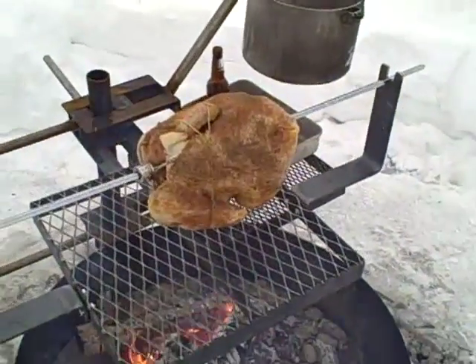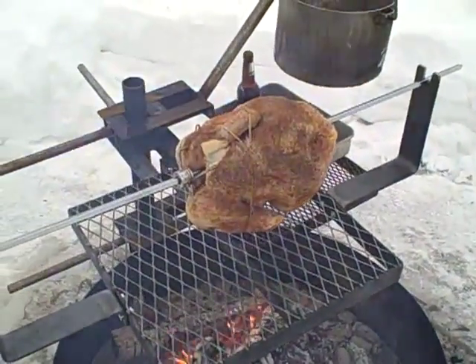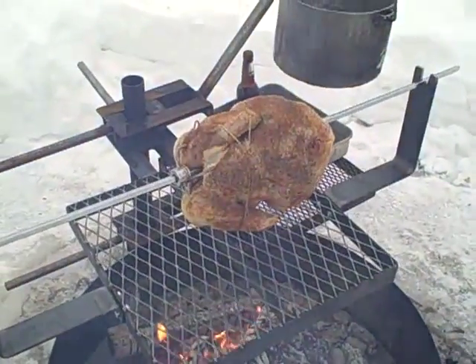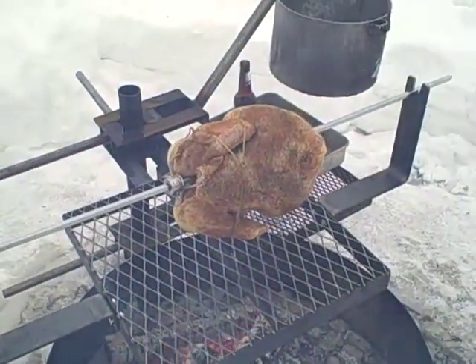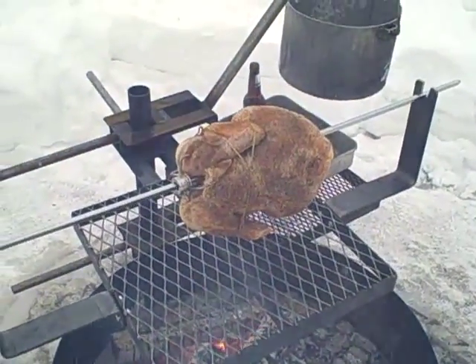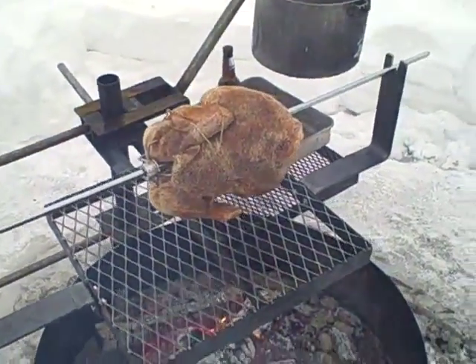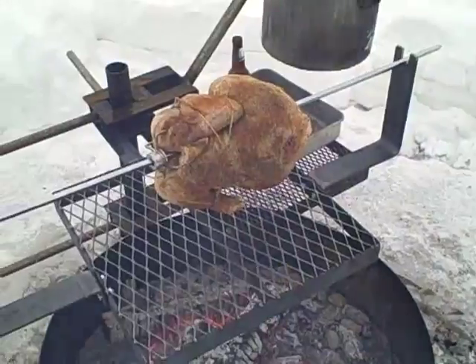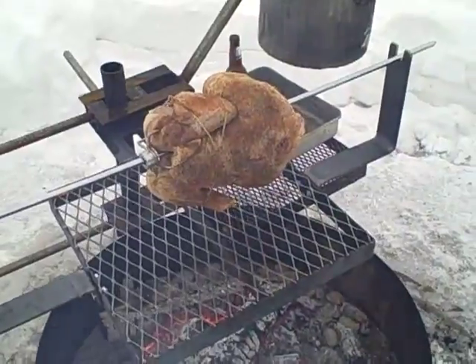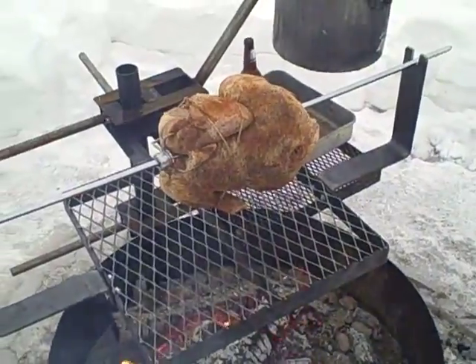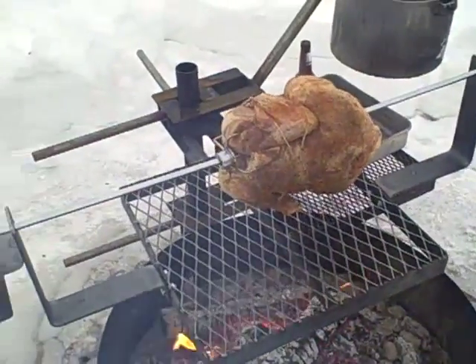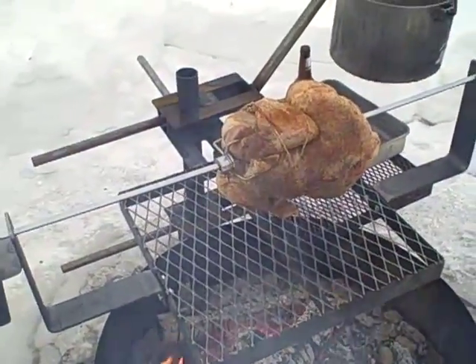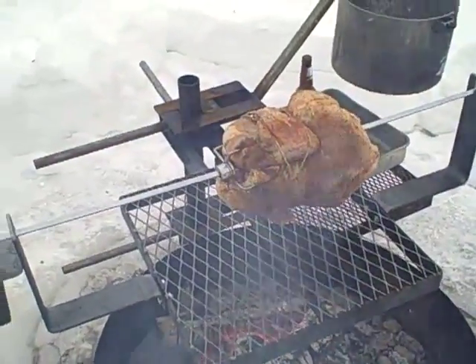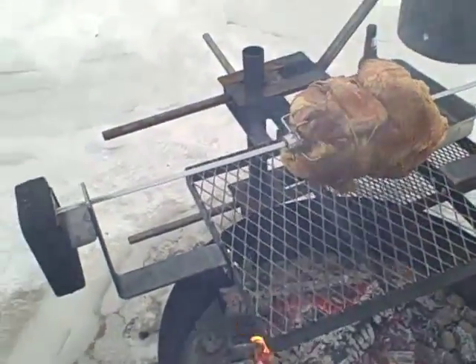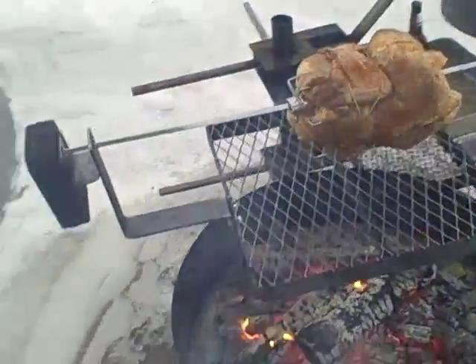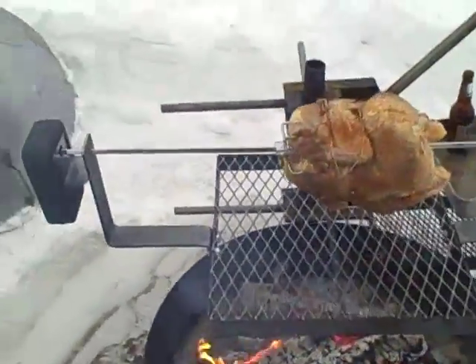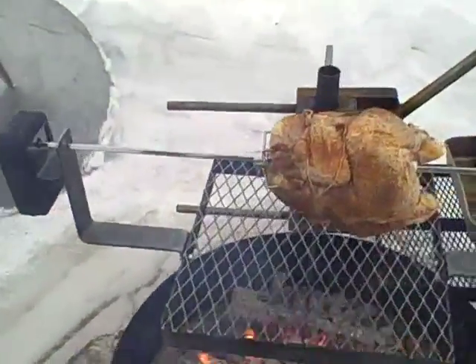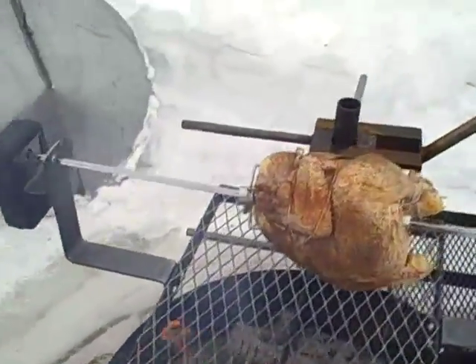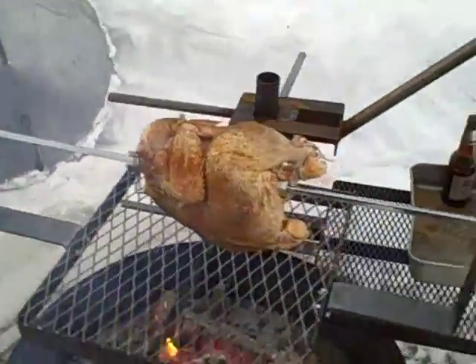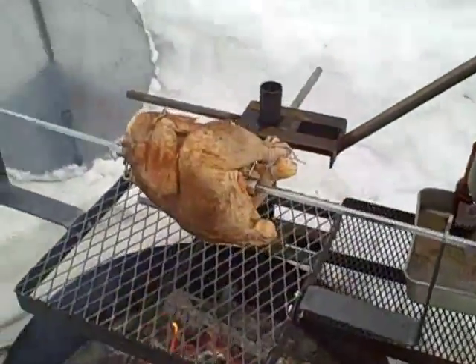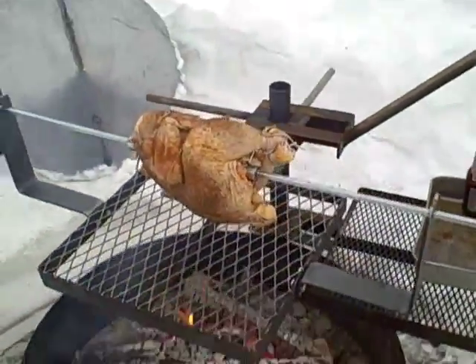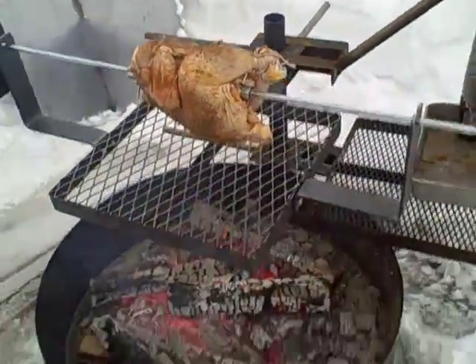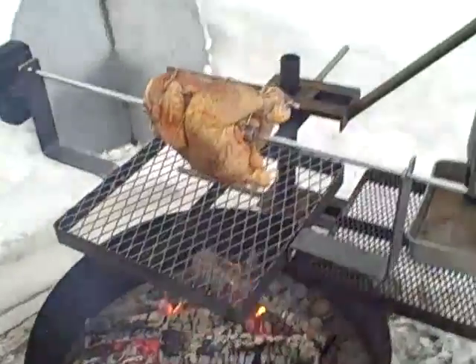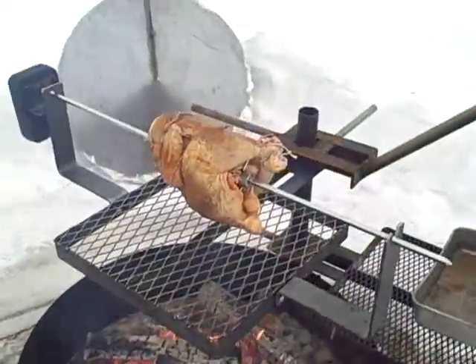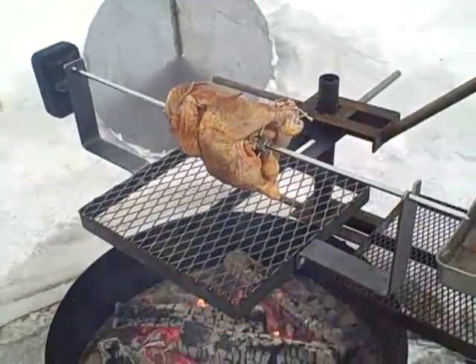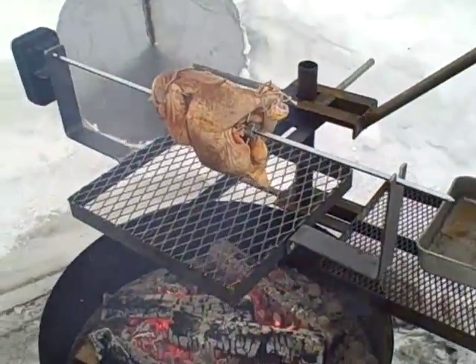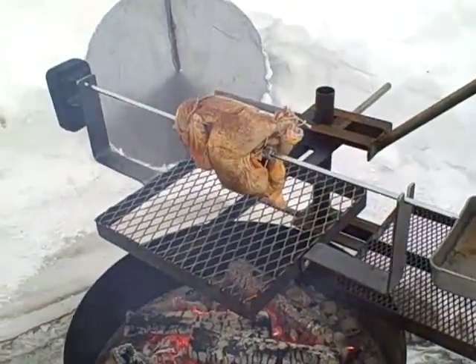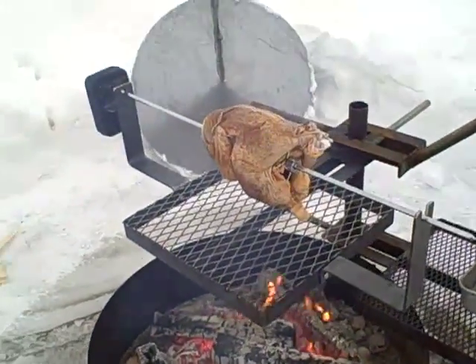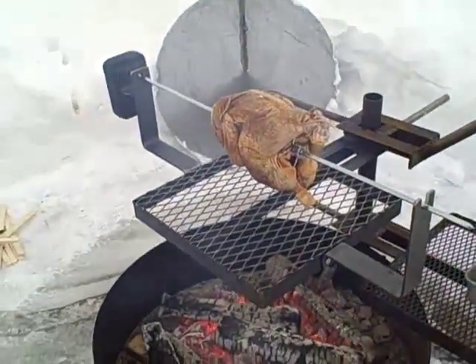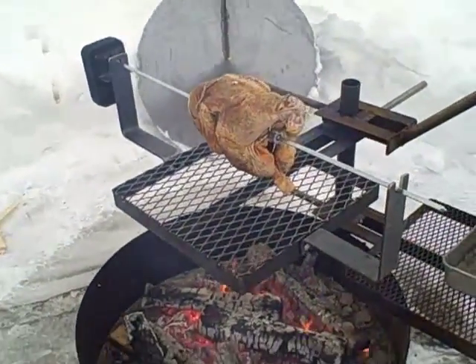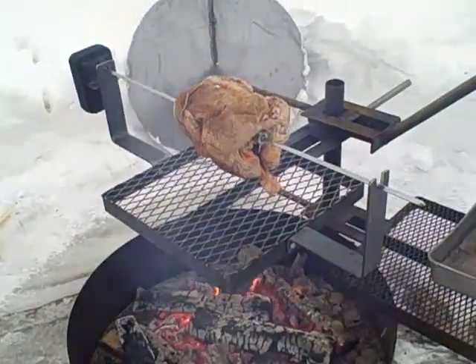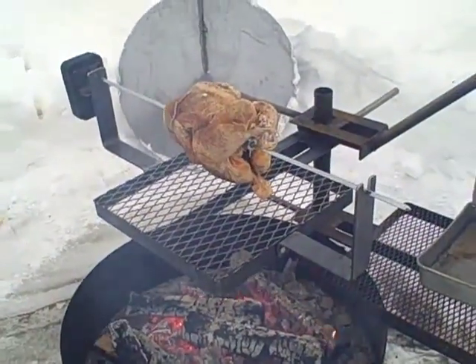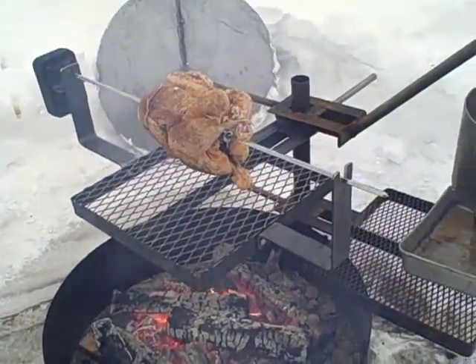This is about an eight pound chicken we're doing. I don't know how it will turn out because it's about zero degrees, maybe one above.